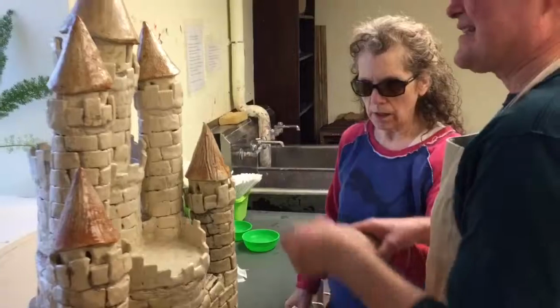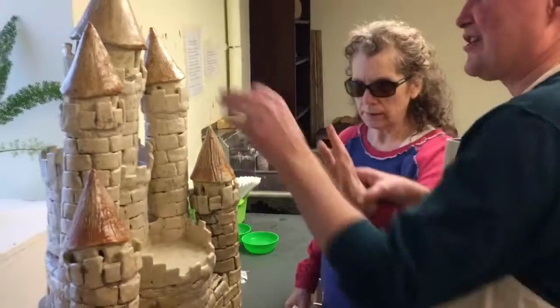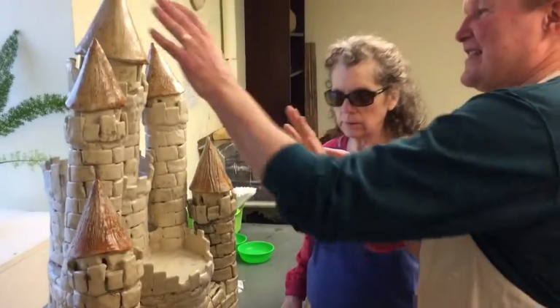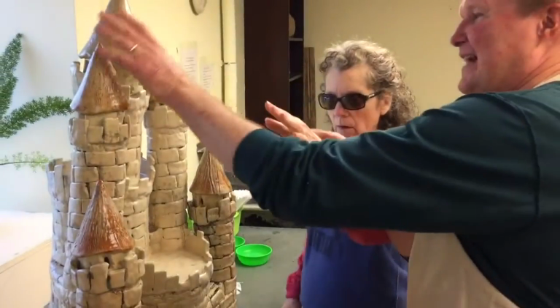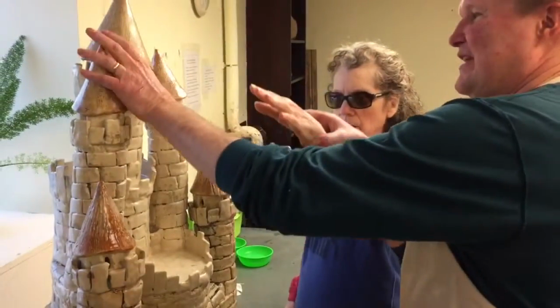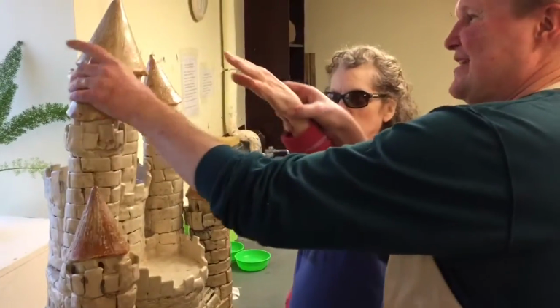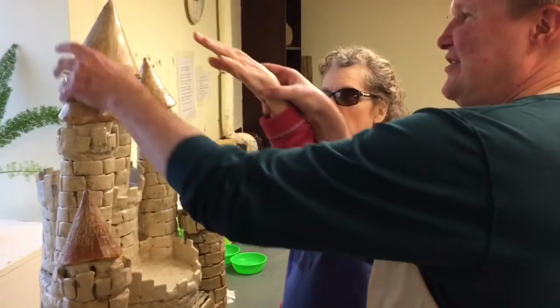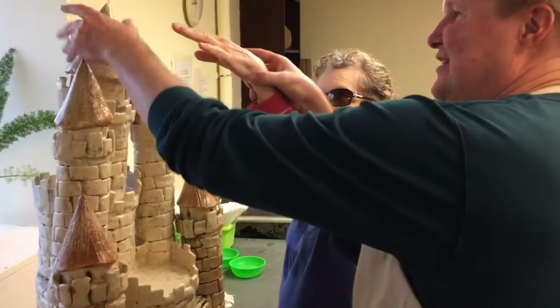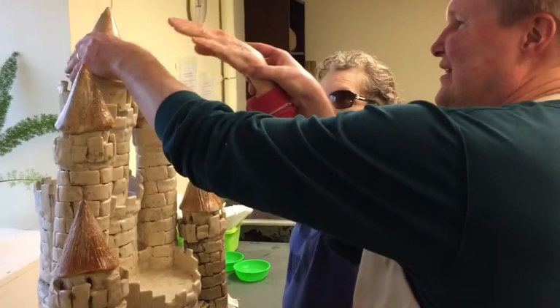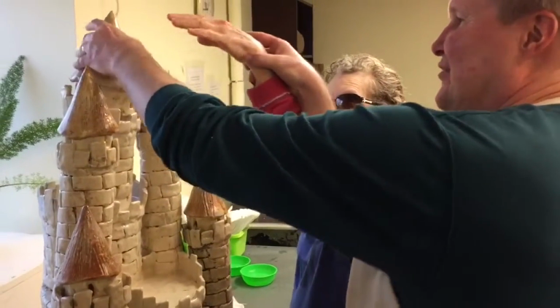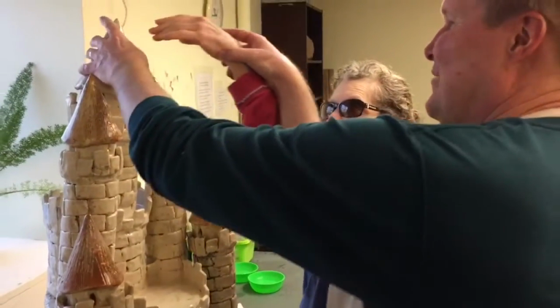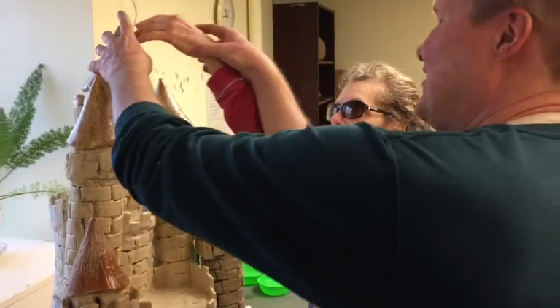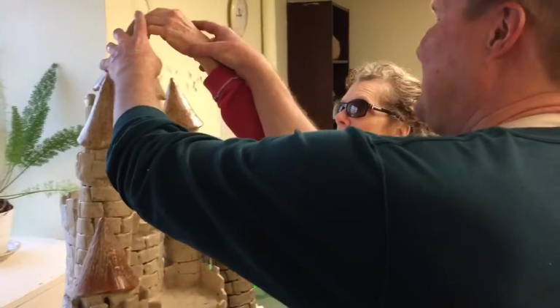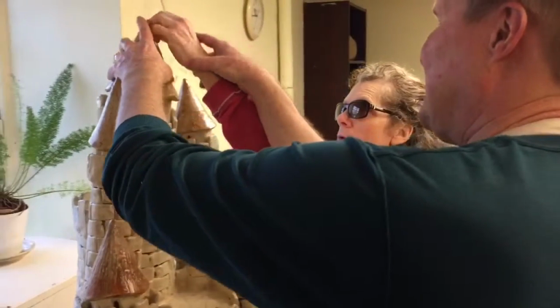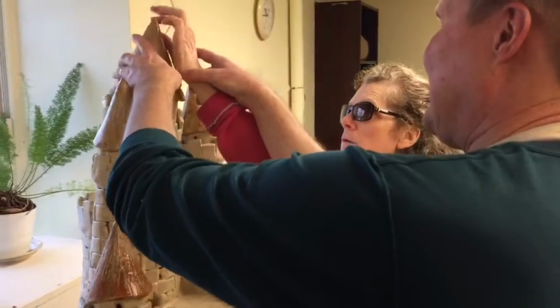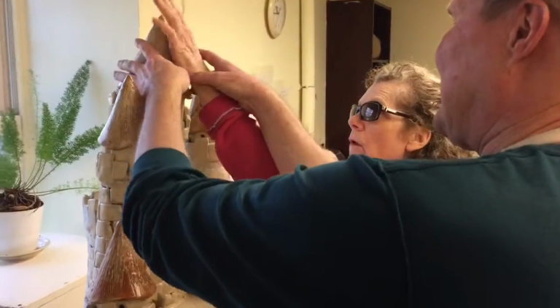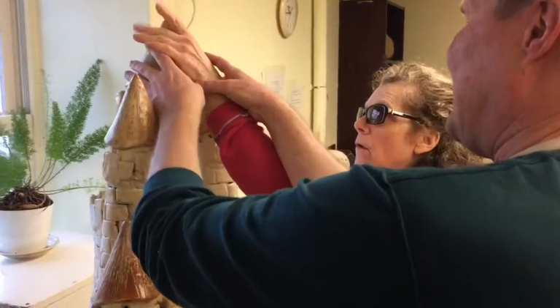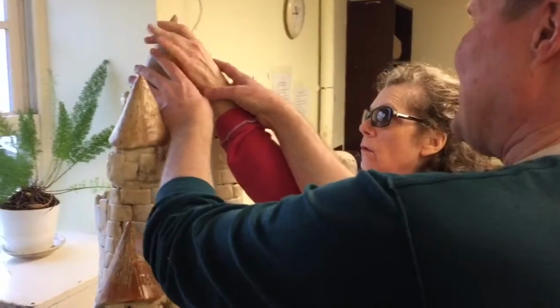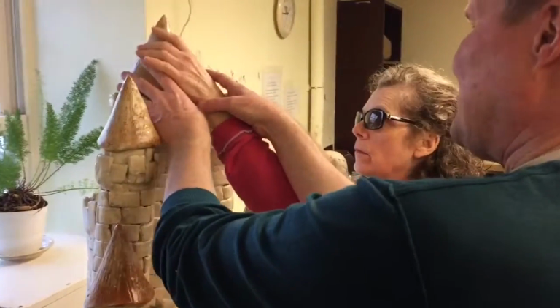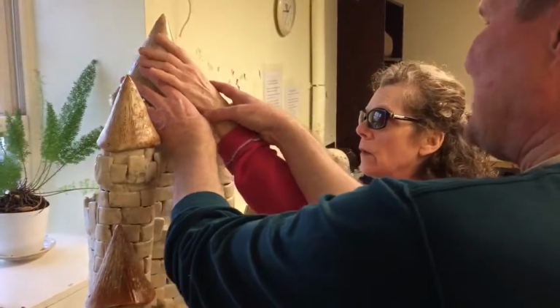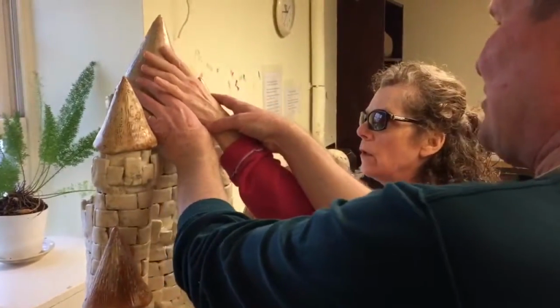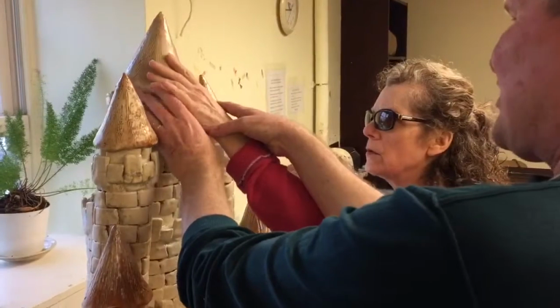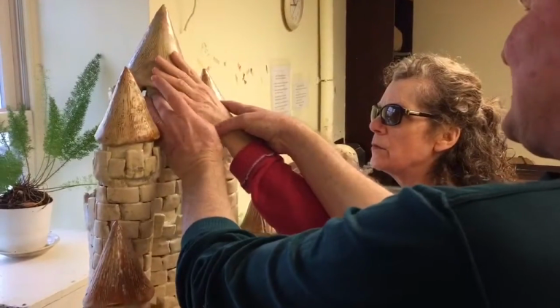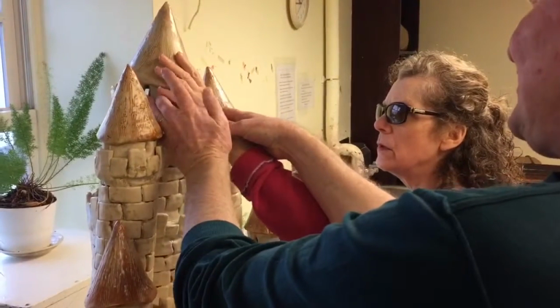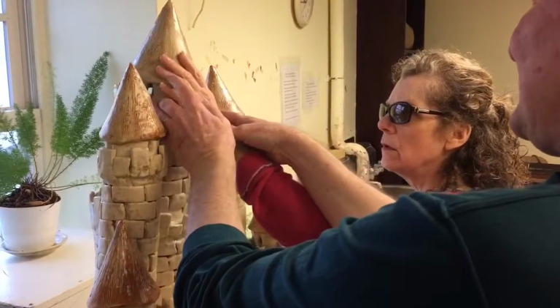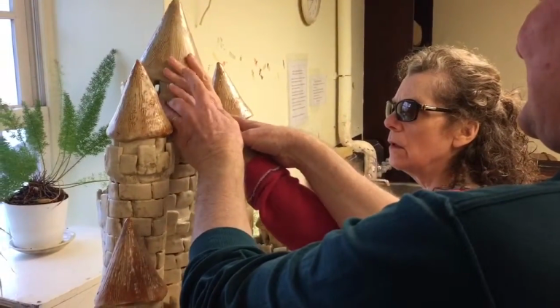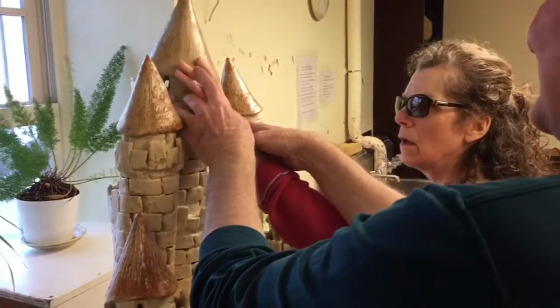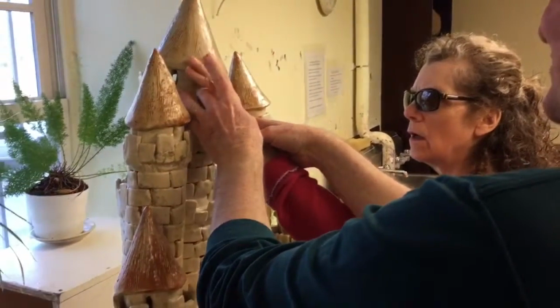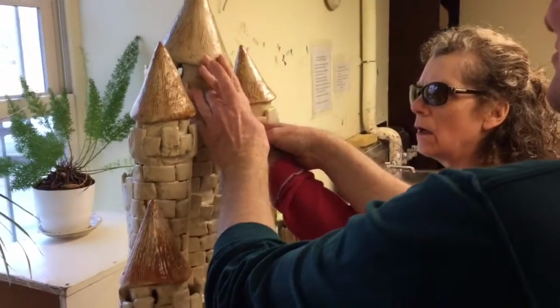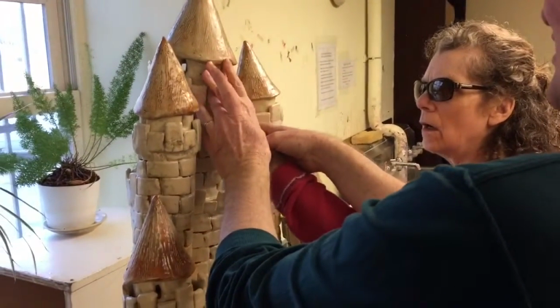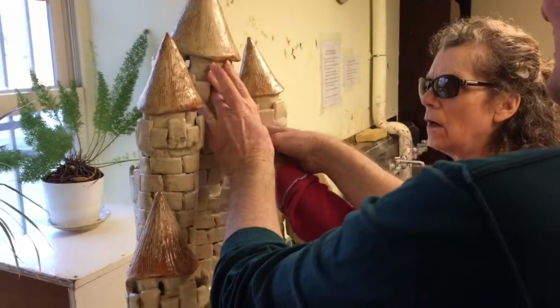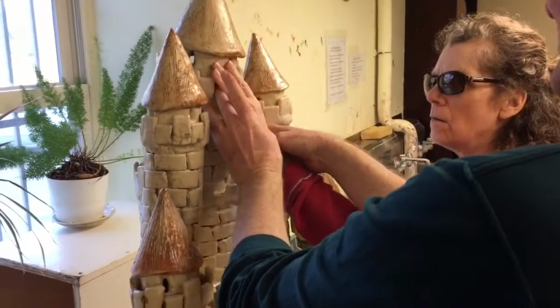It starts at the top of the castle, up here, and the pump starts here, and it drops water out here.